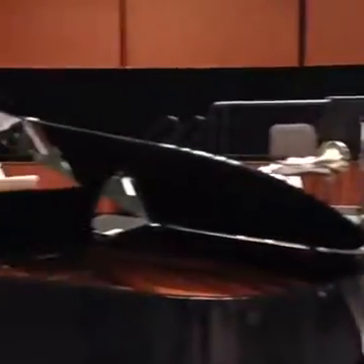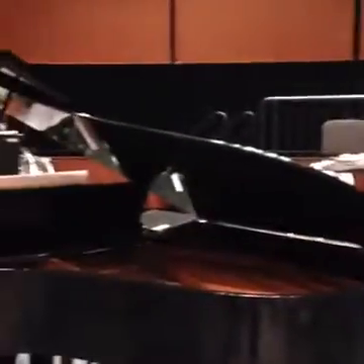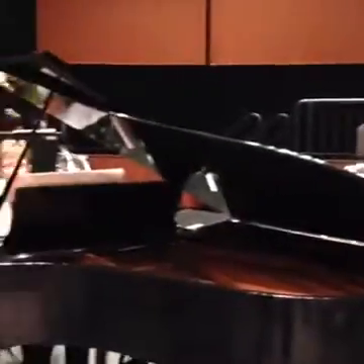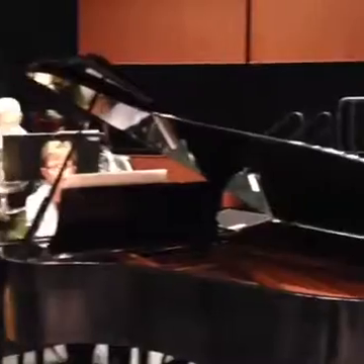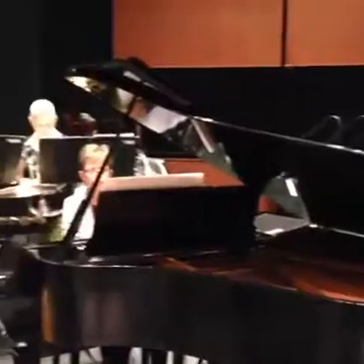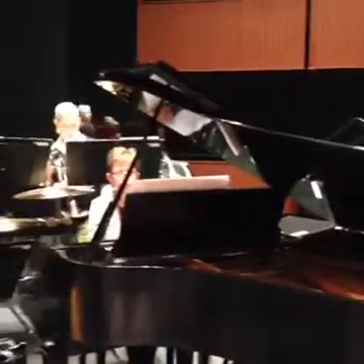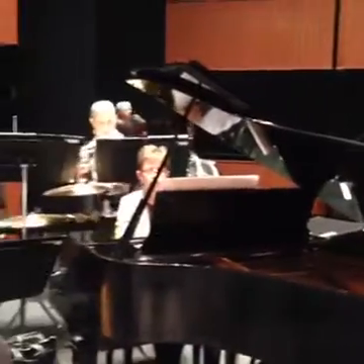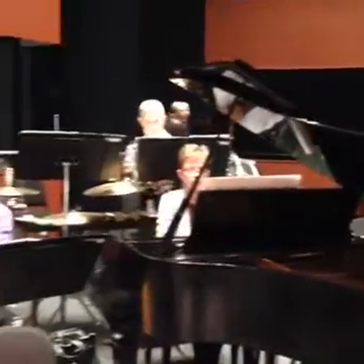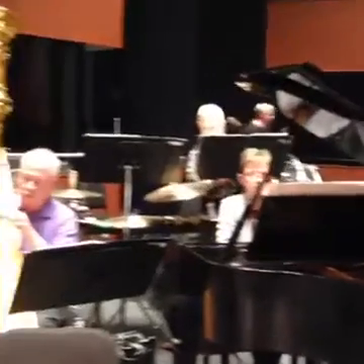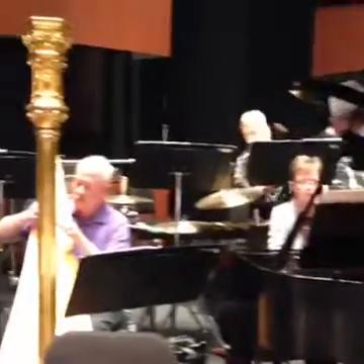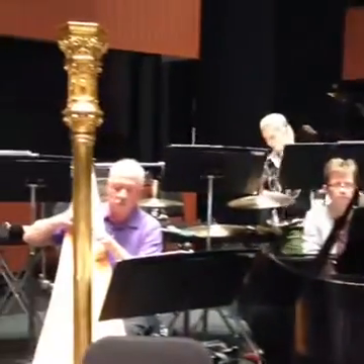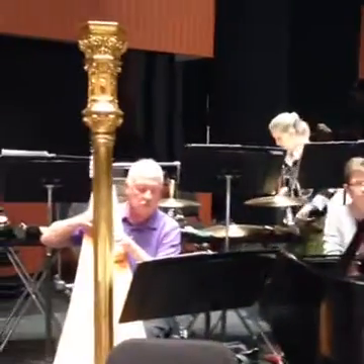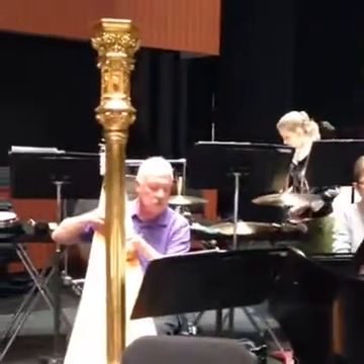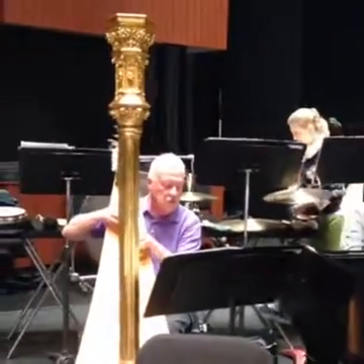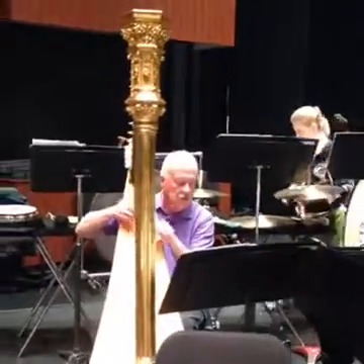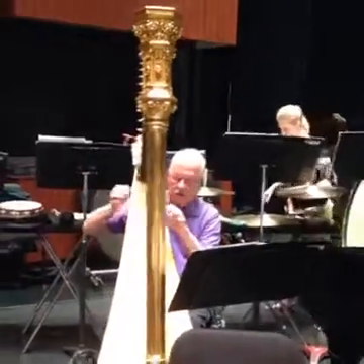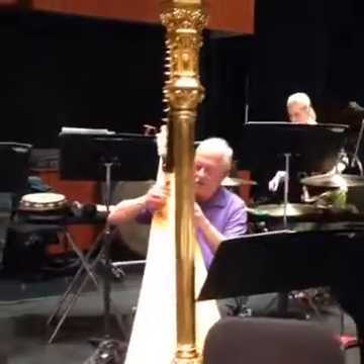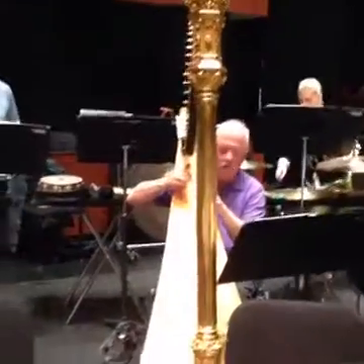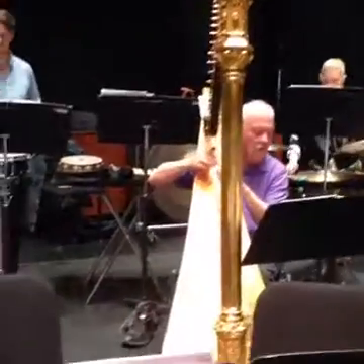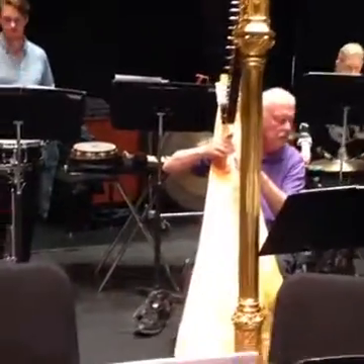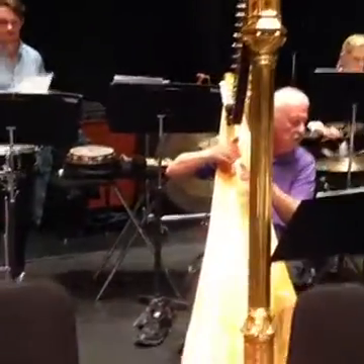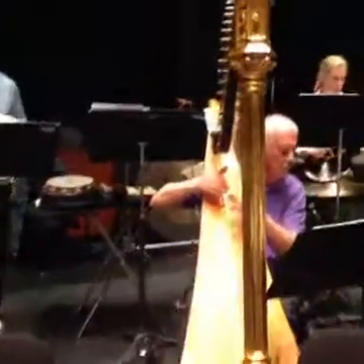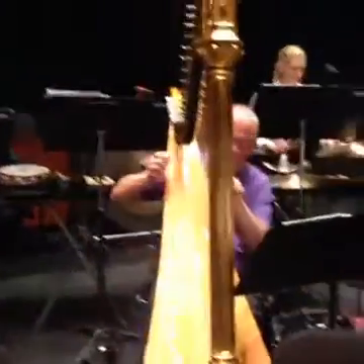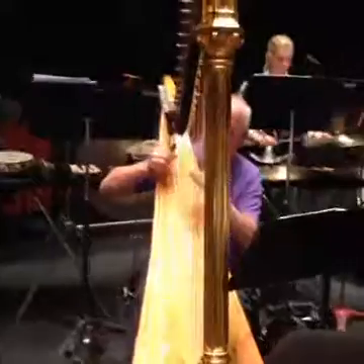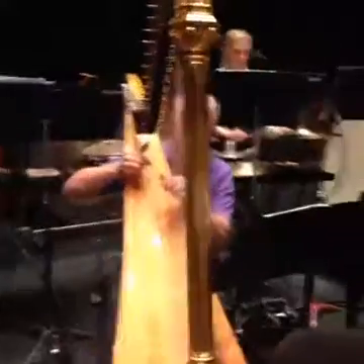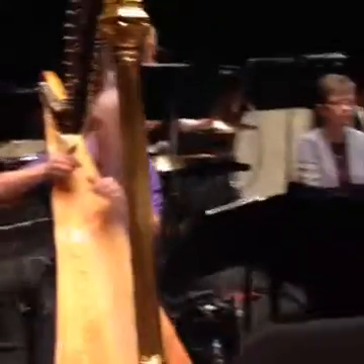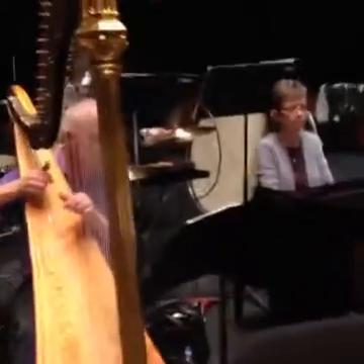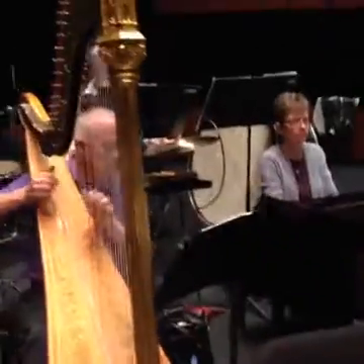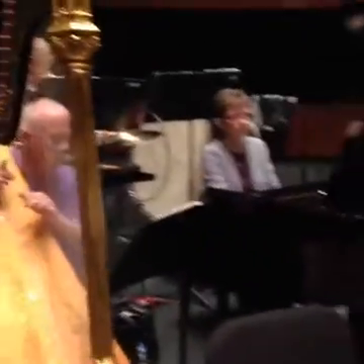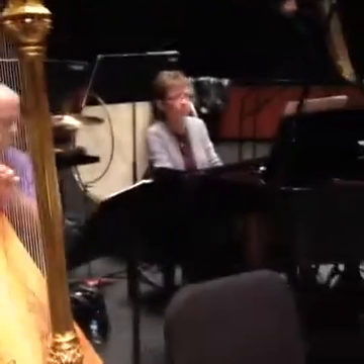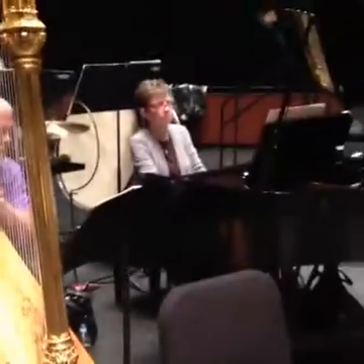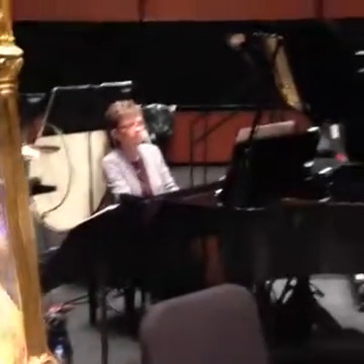Everyone's working out their little pieces before they get back together. This weekend's production is Symphonic Dances.